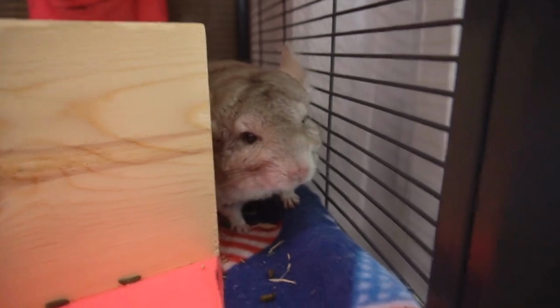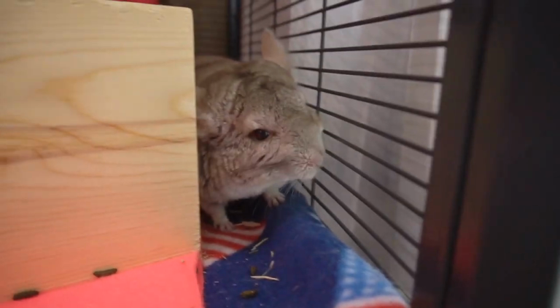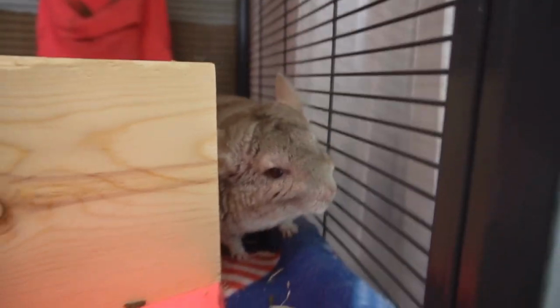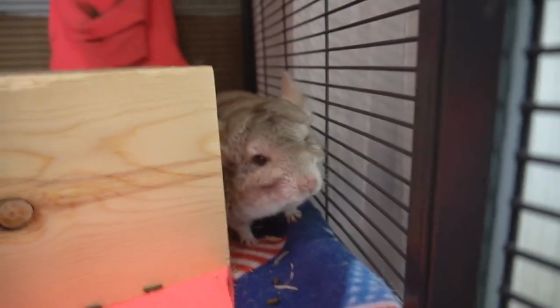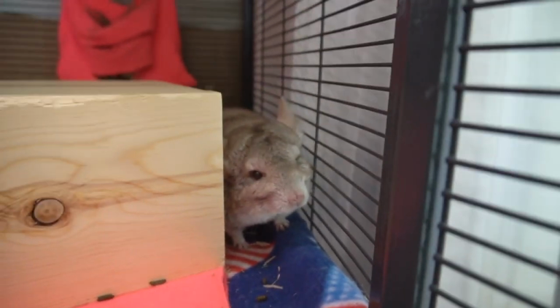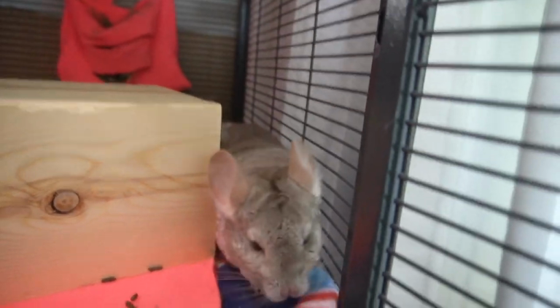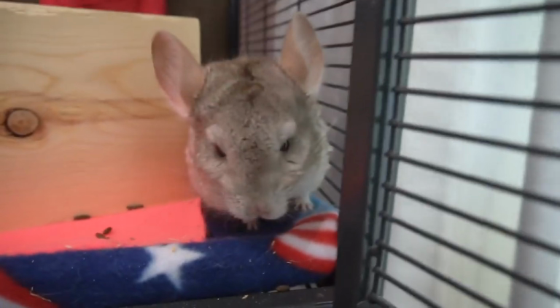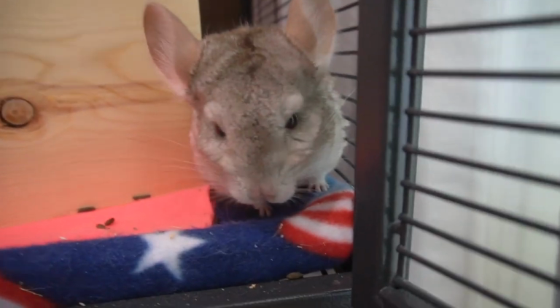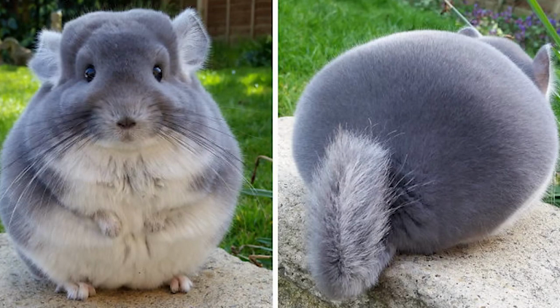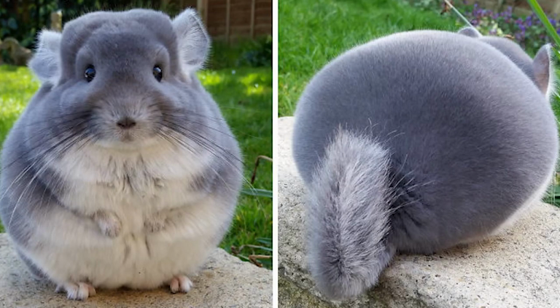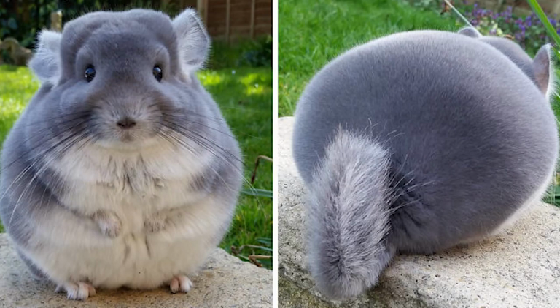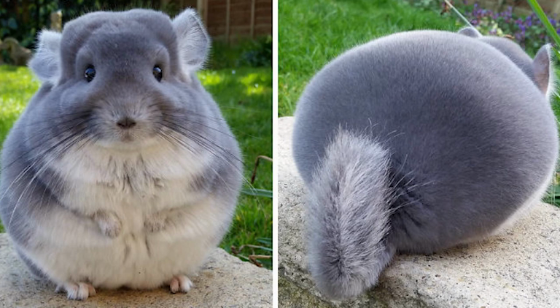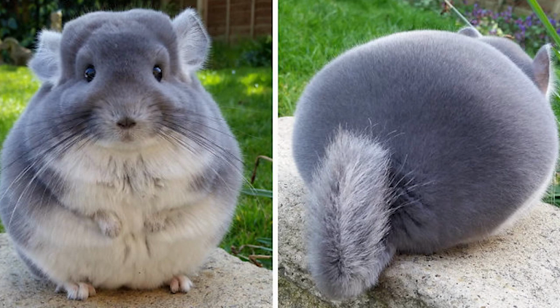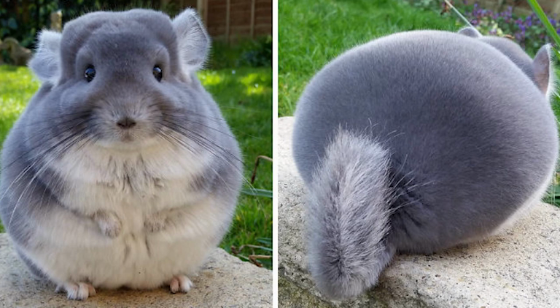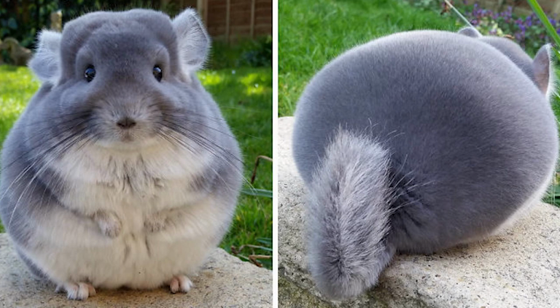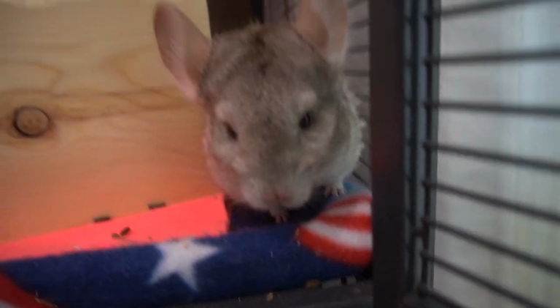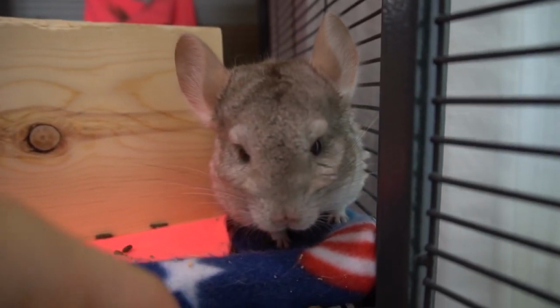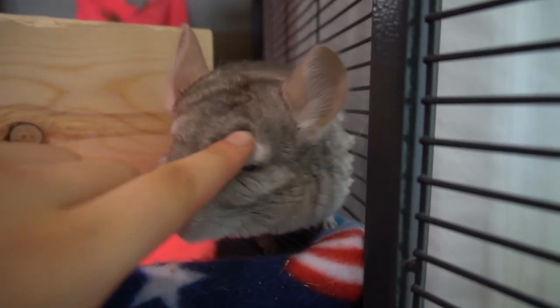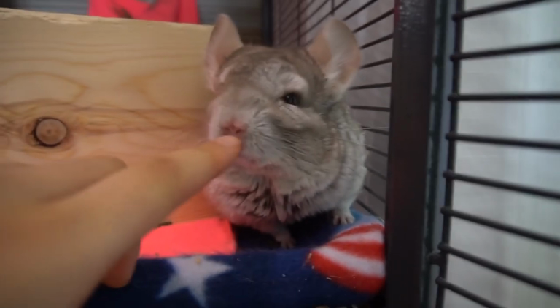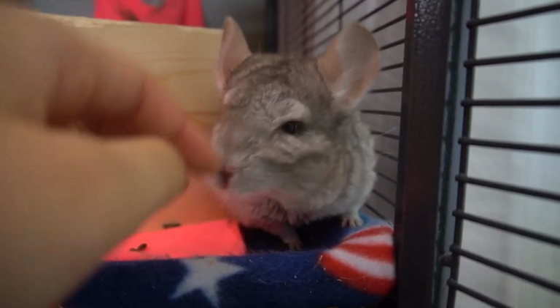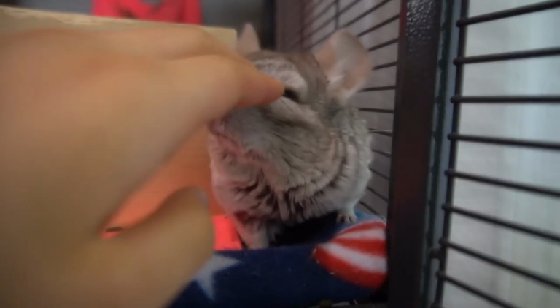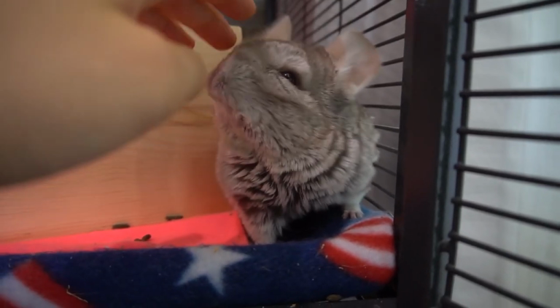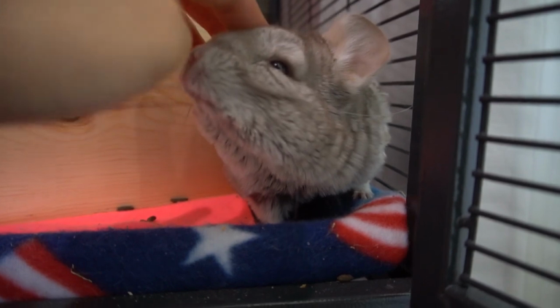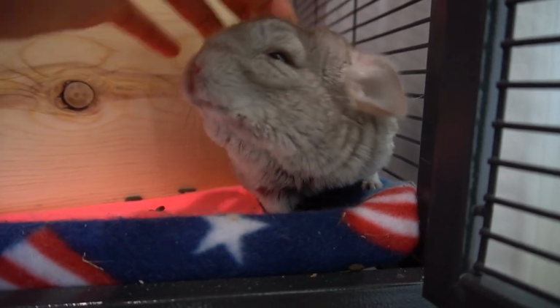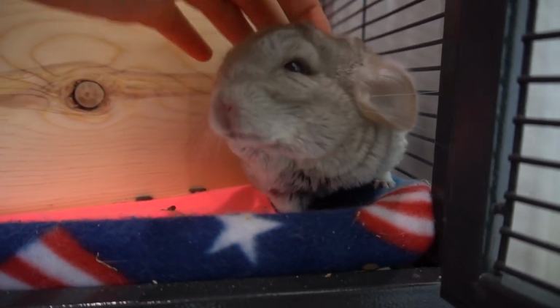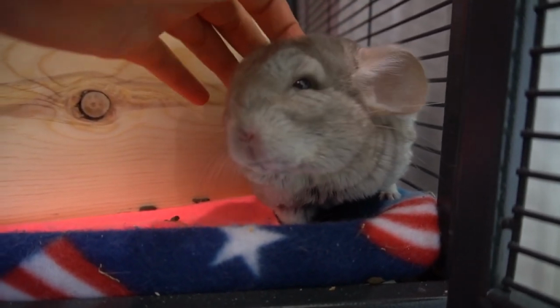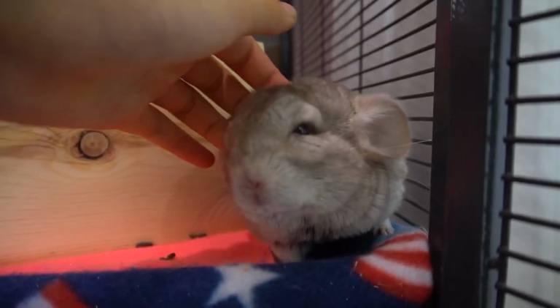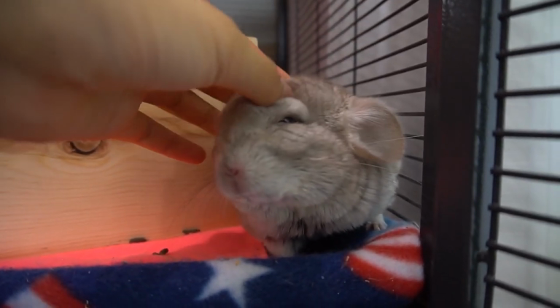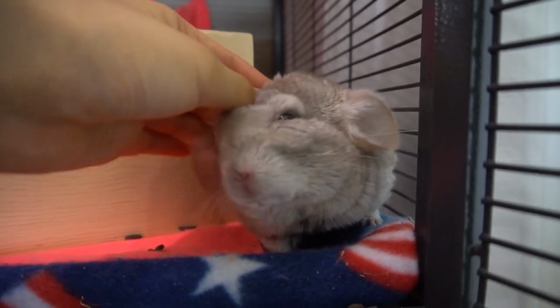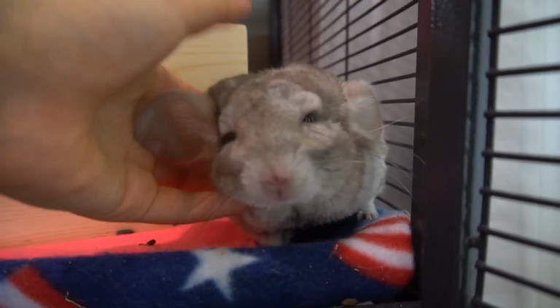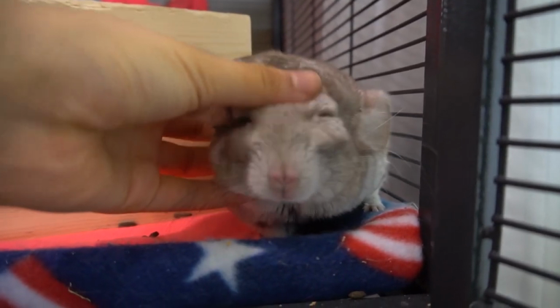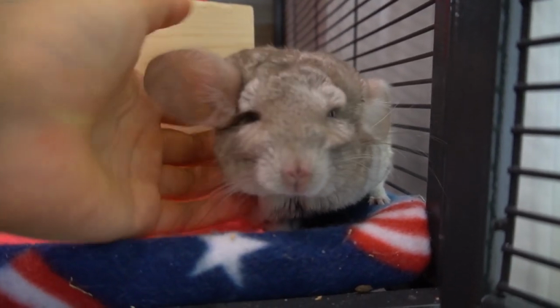You might have seen cute little chinchillas before, maybe this one, and thought to yourself, I need that thing. So if you're thinking of buying a chinchilla, in this video I'm going to be breaking down all the things you will need to get and roughly how much it will cost.